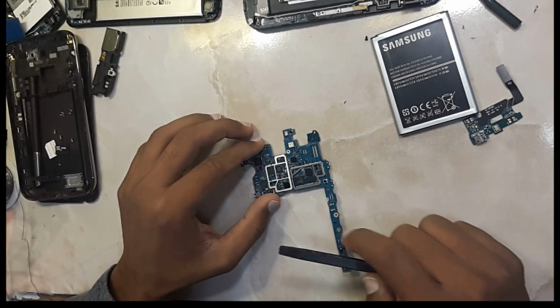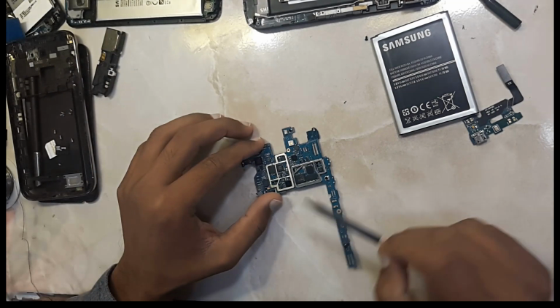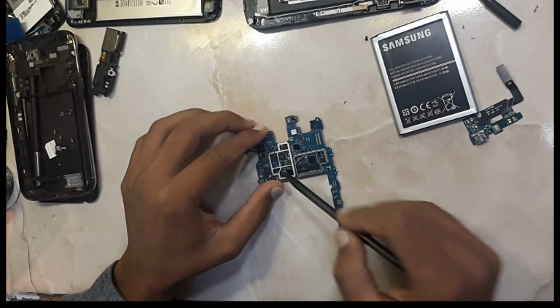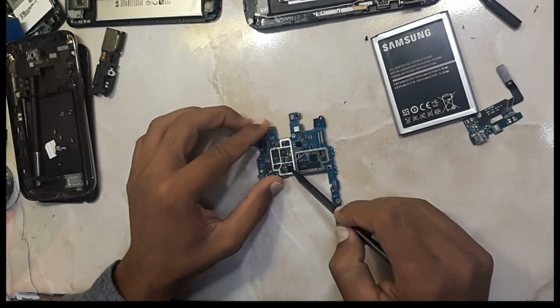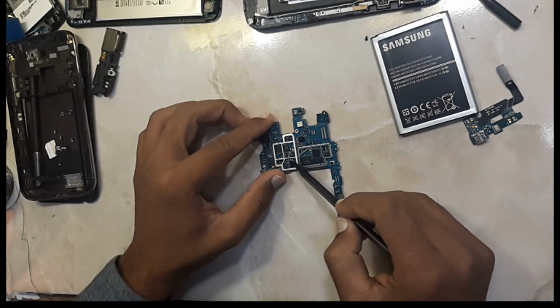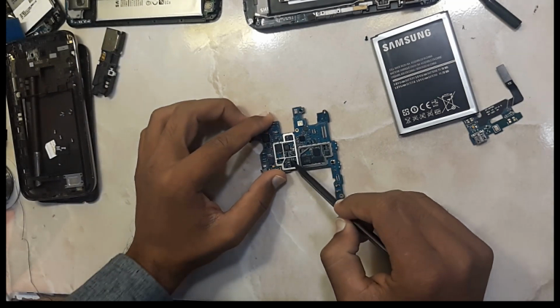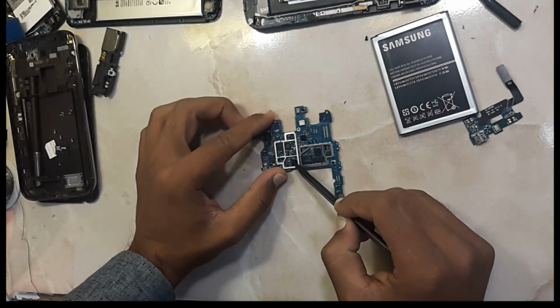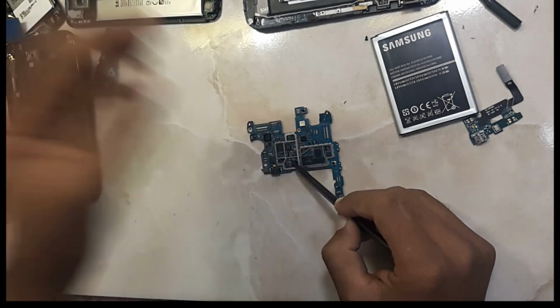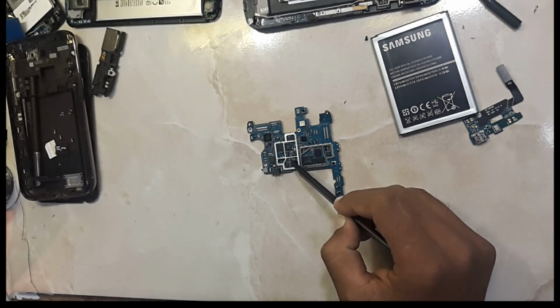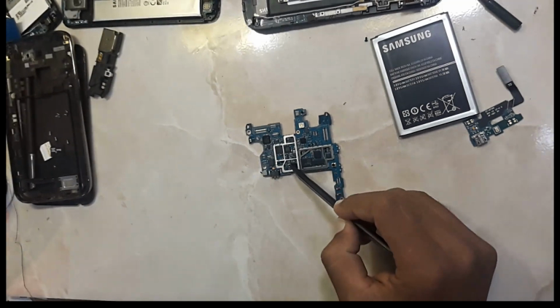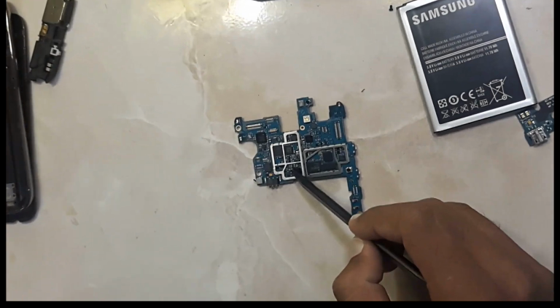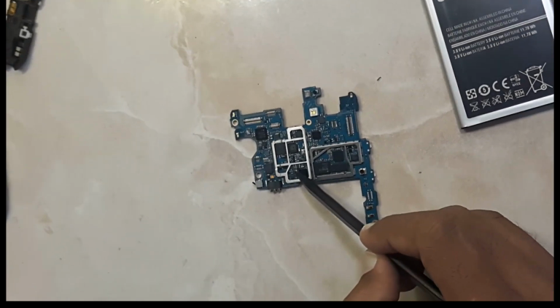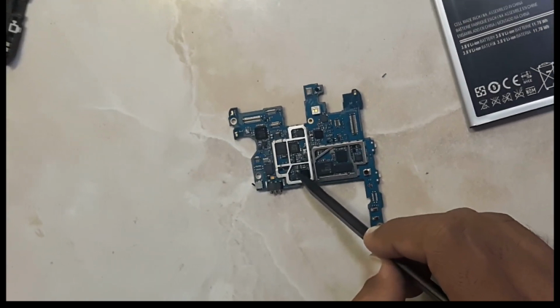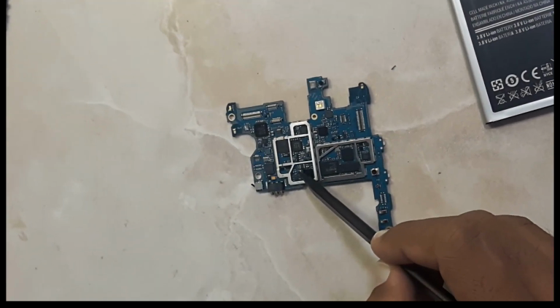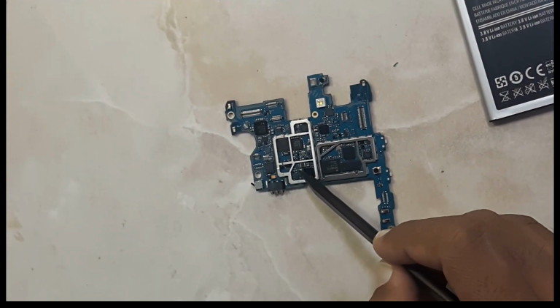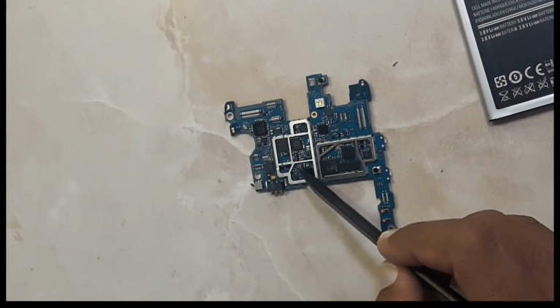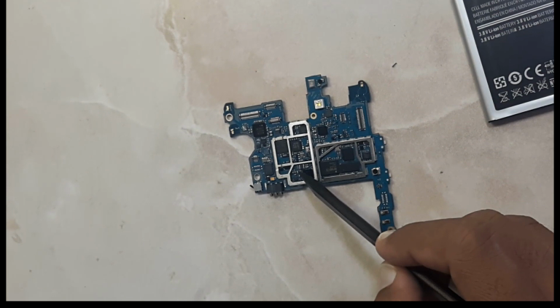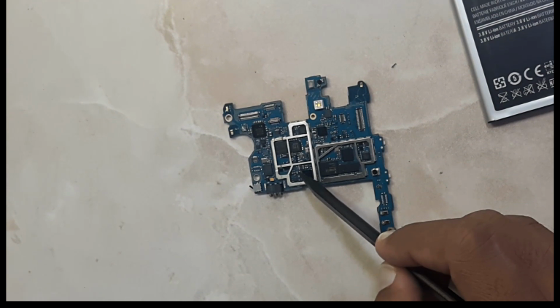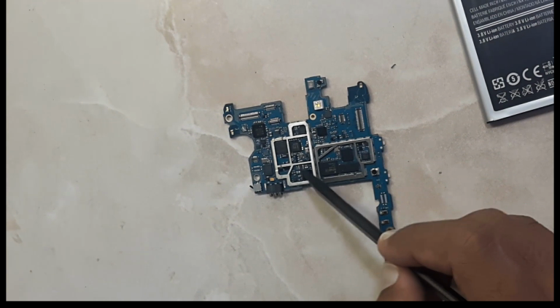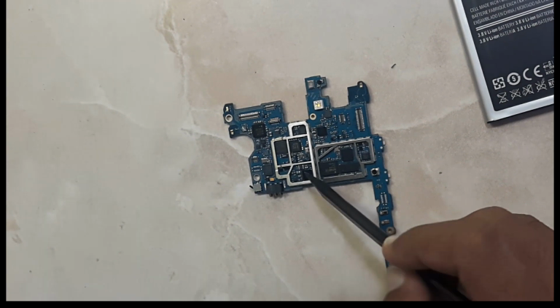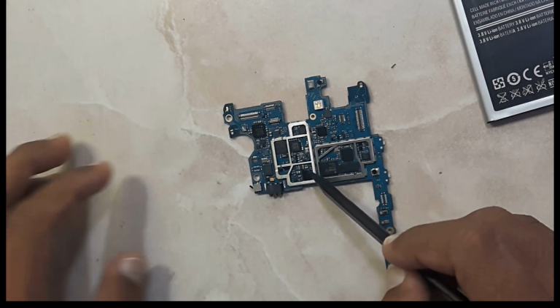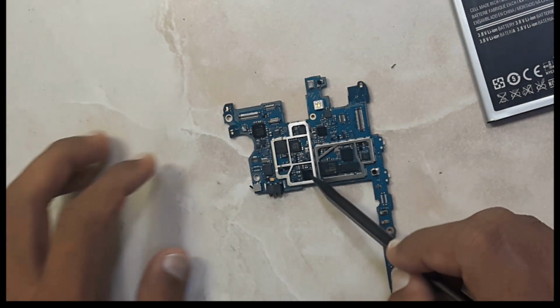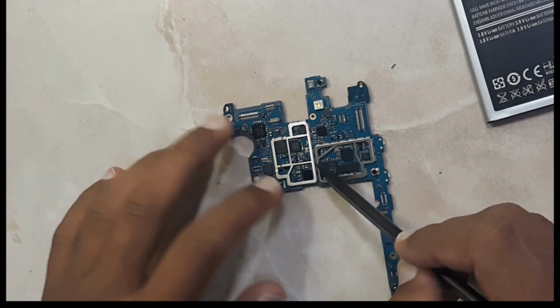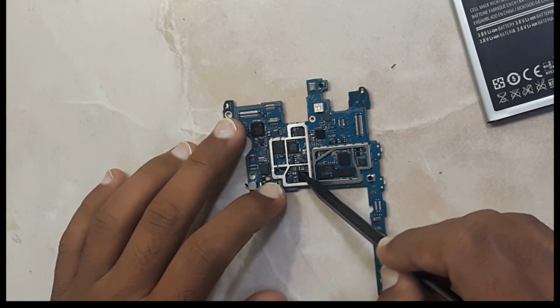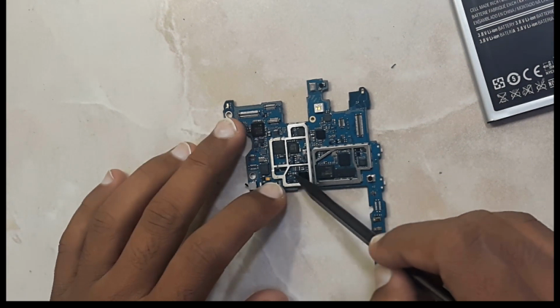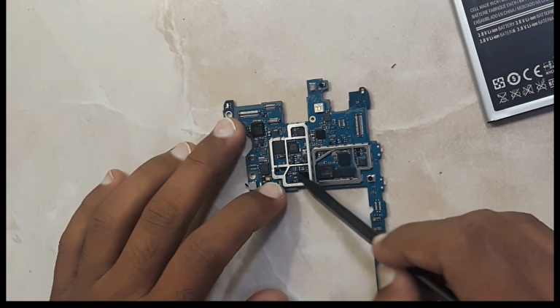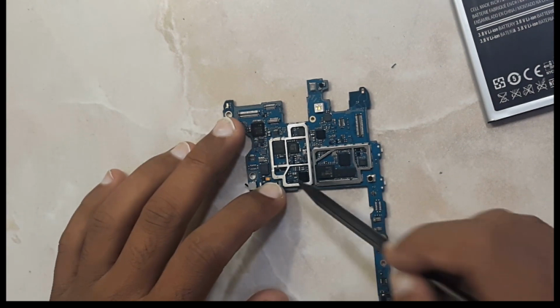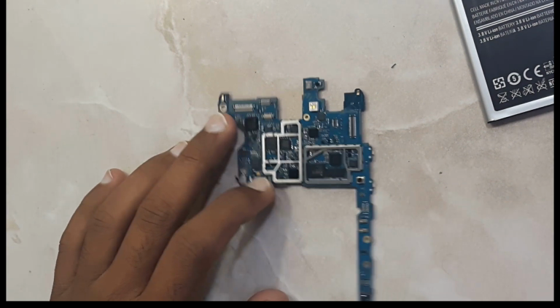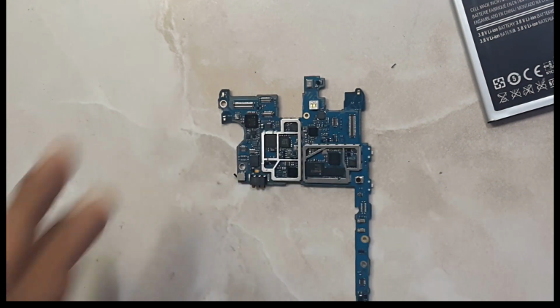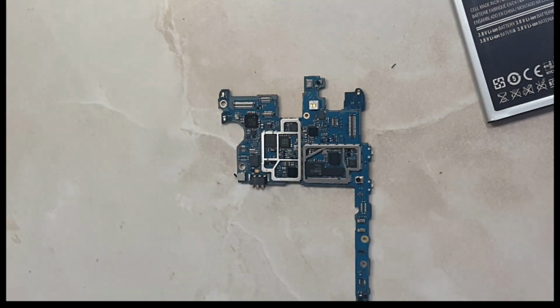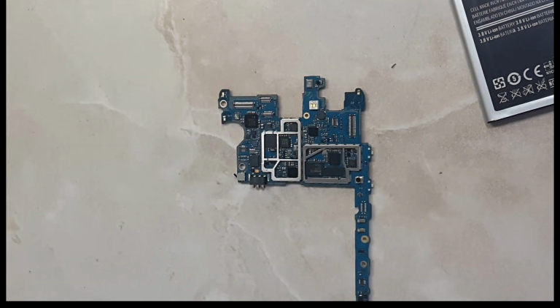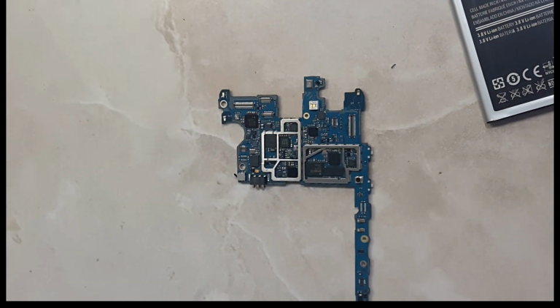Here, this one is the charging IC. You can see here. We will try to change this one.